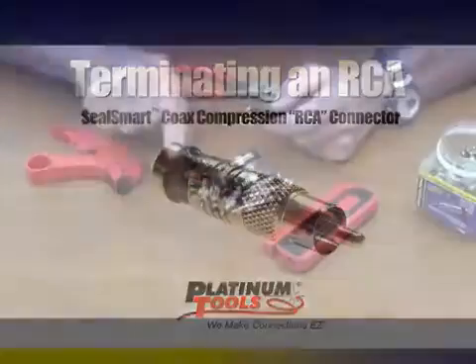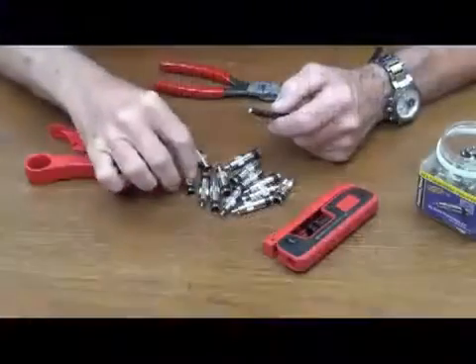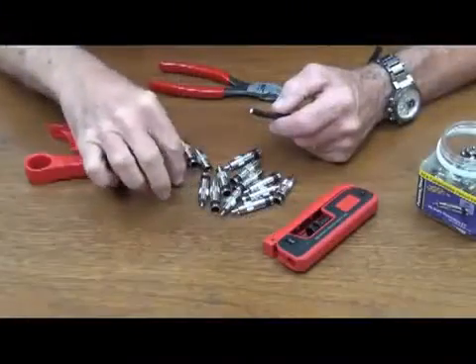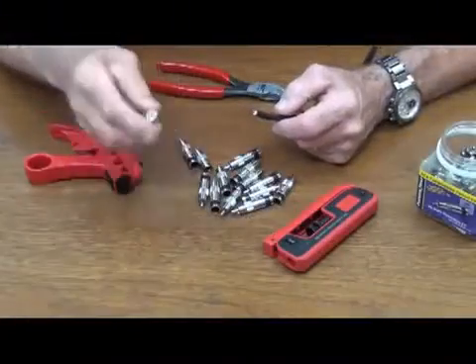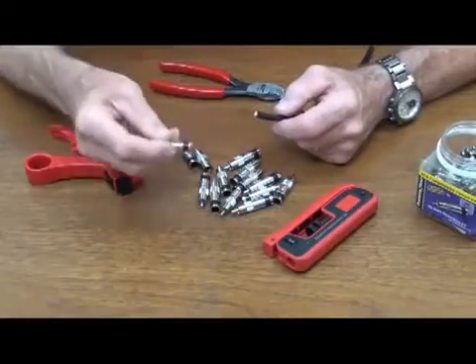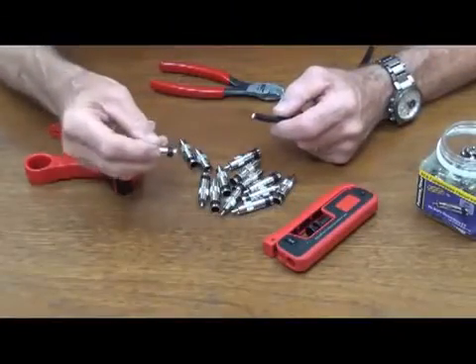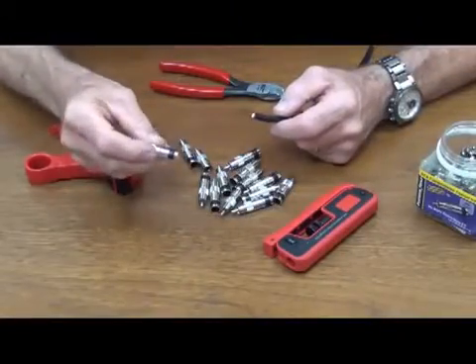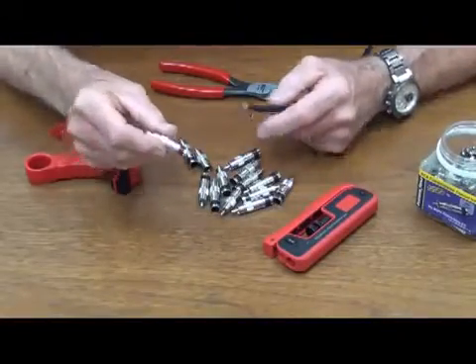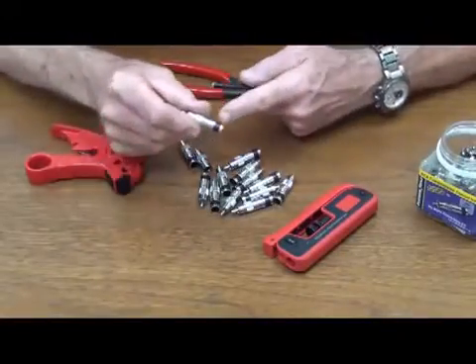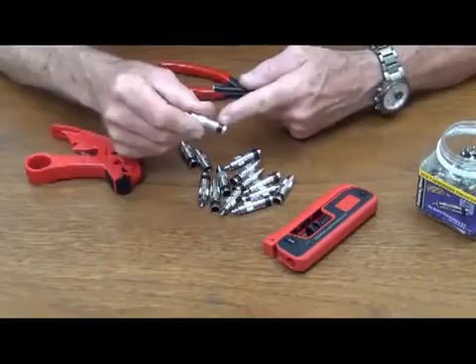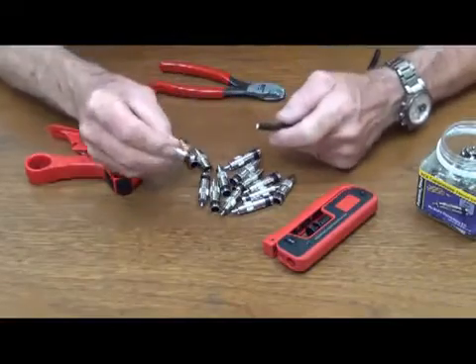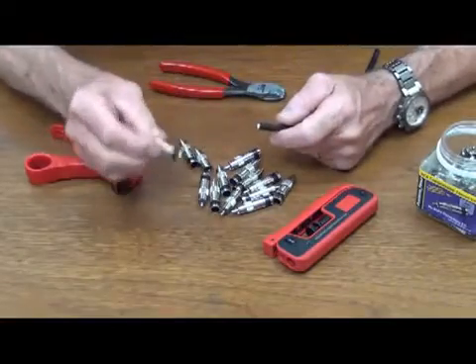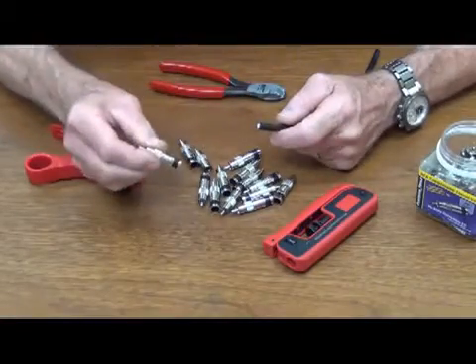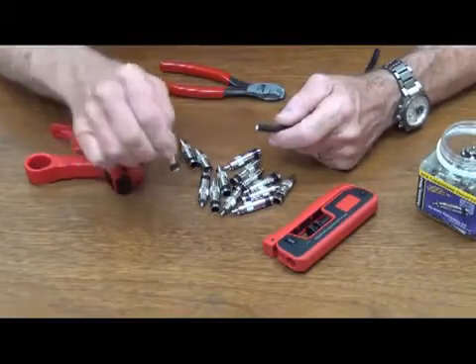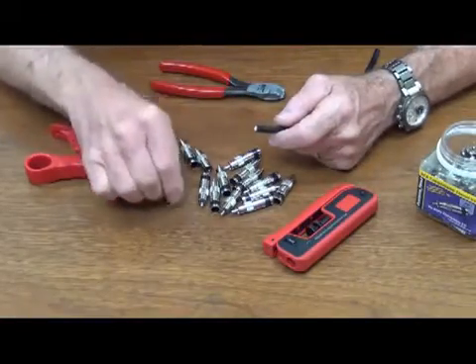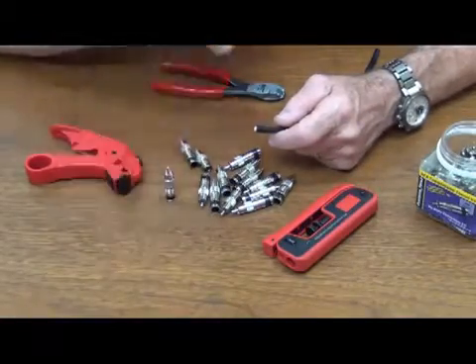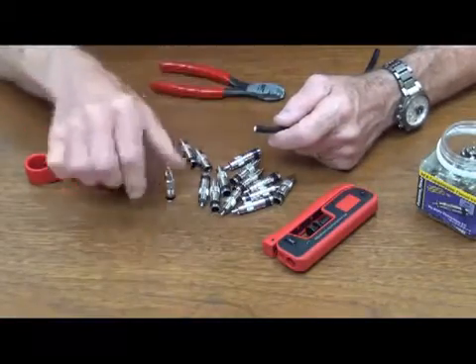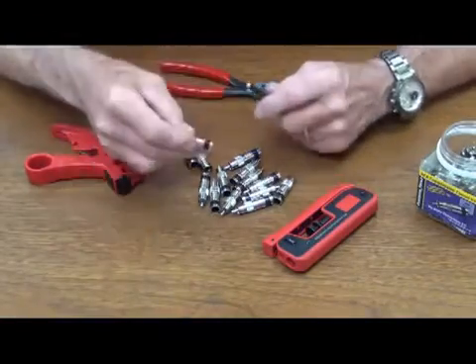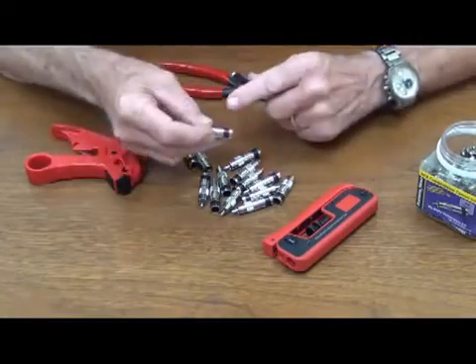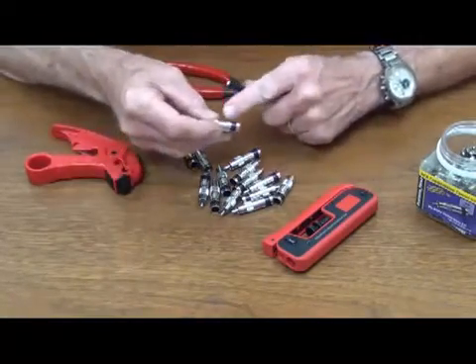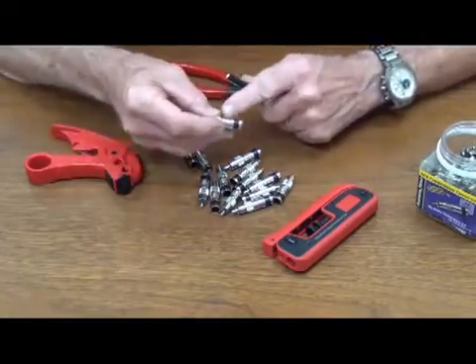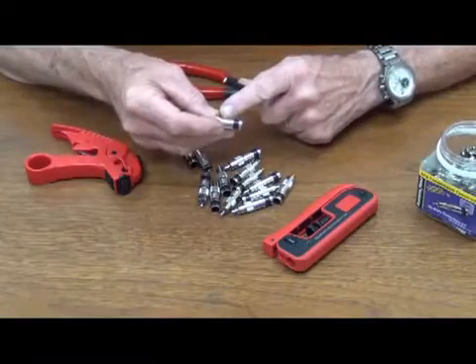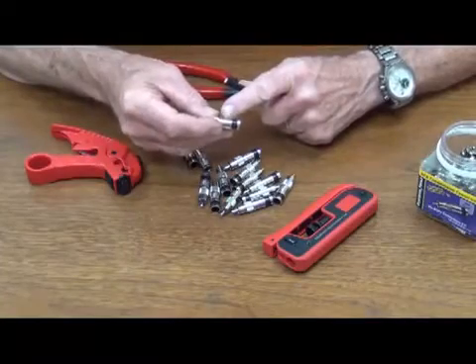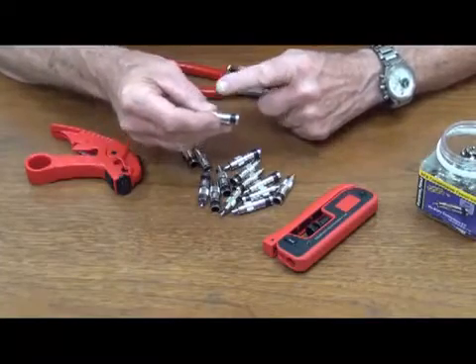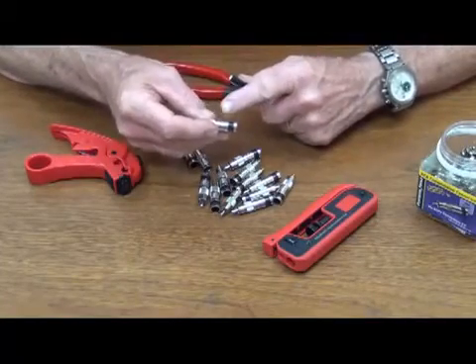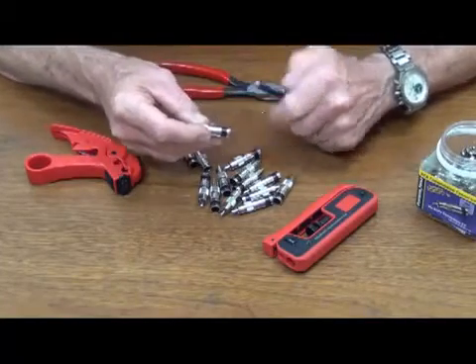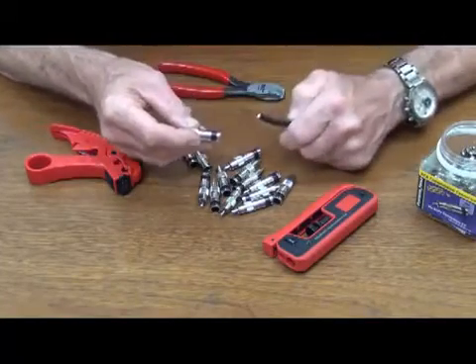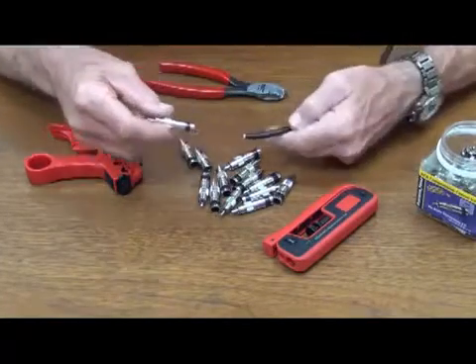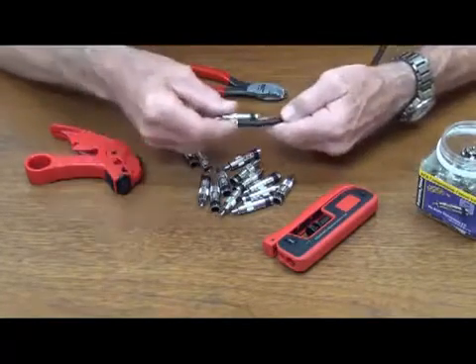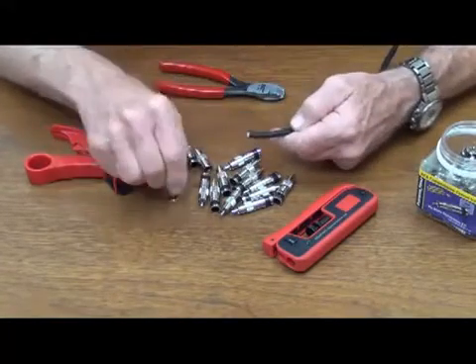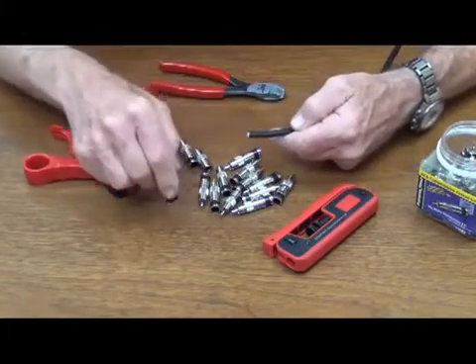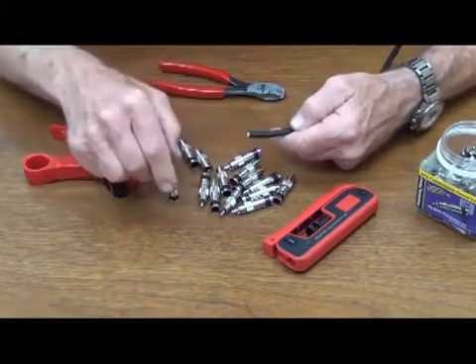What we're going to do is a SealSmart, again on RG6. We have the black sleeve, and this is the RCA, and we're going to show you how to put this on and also use the connector itself as a measuring gauge to know where you're at.